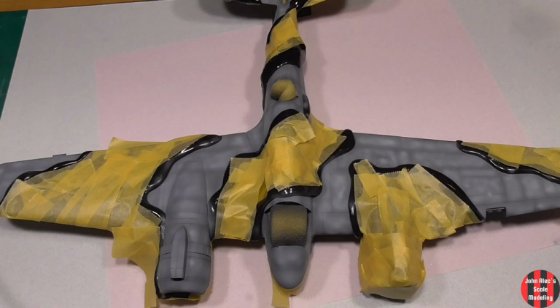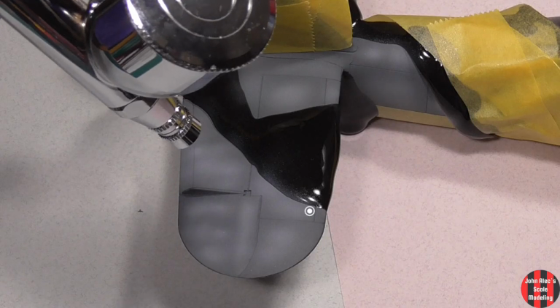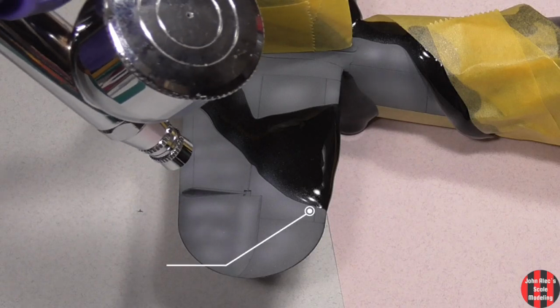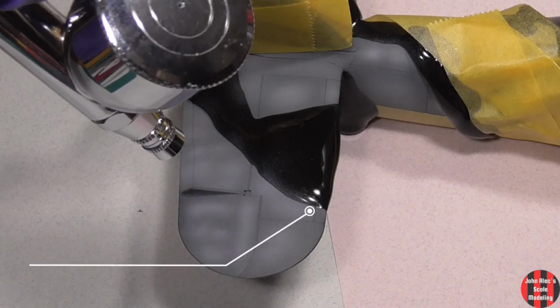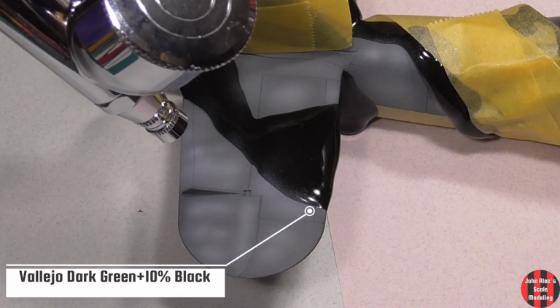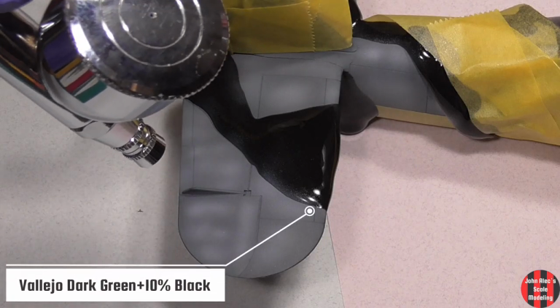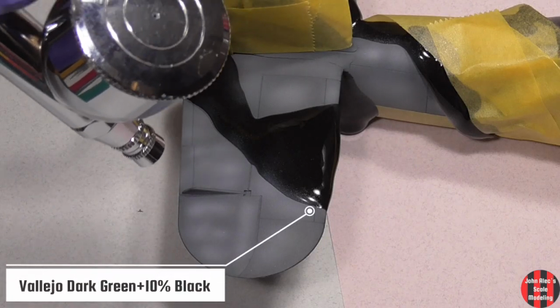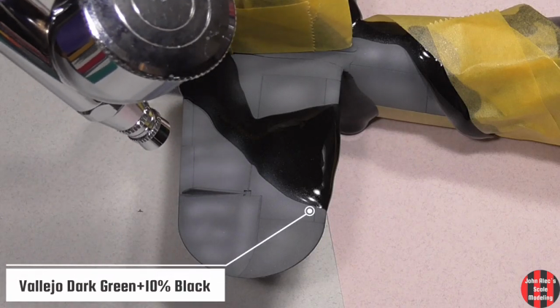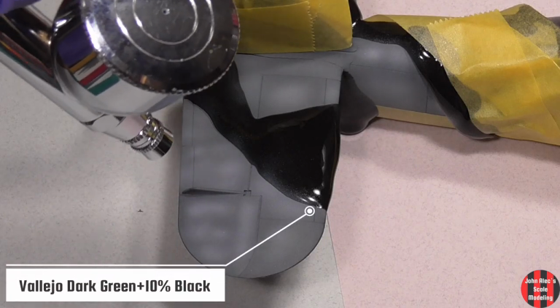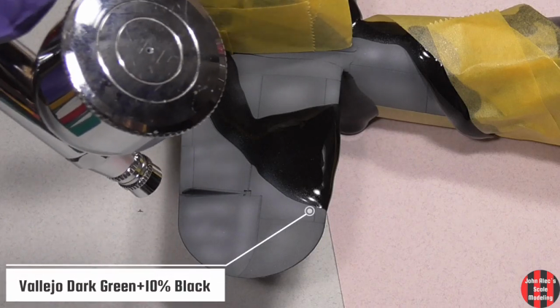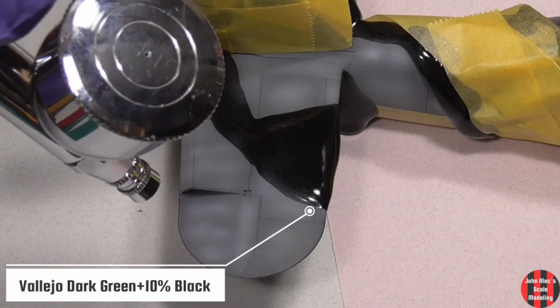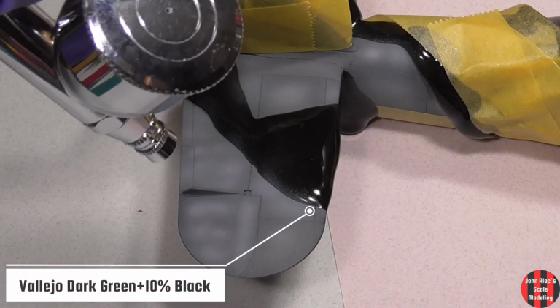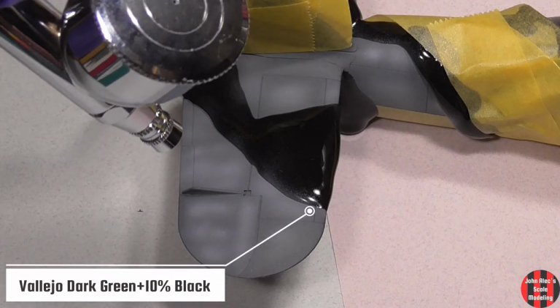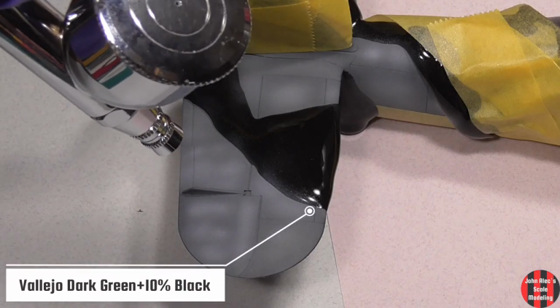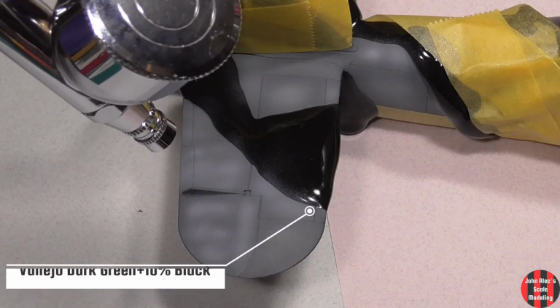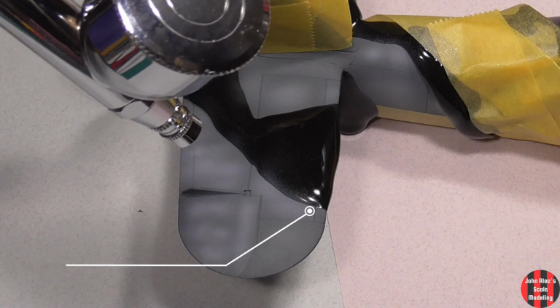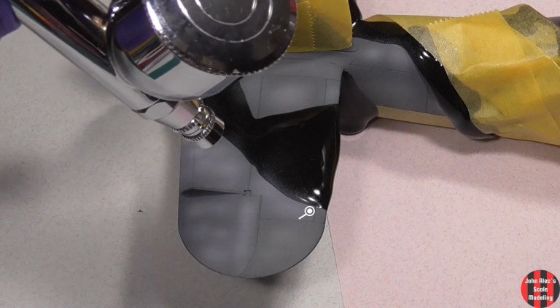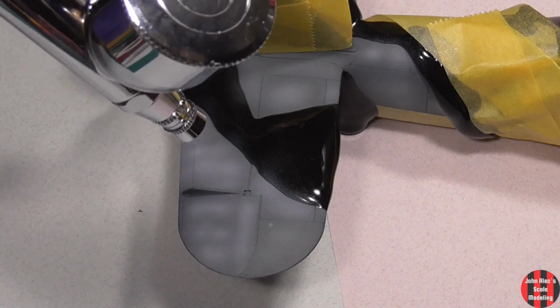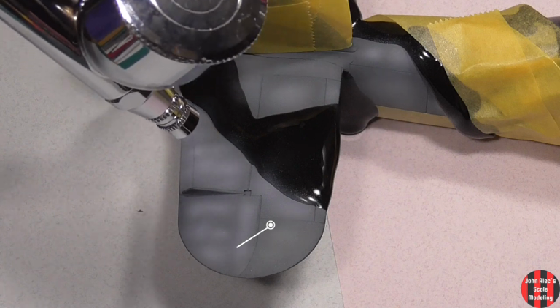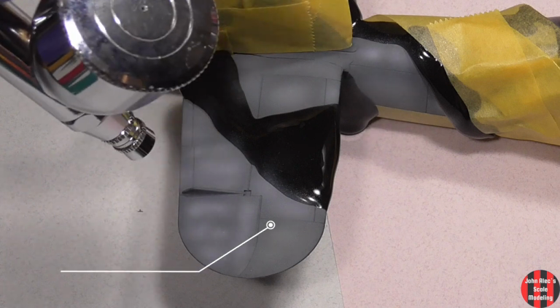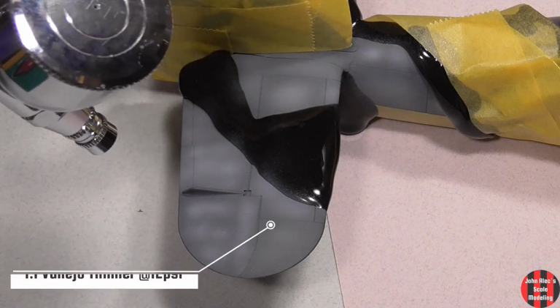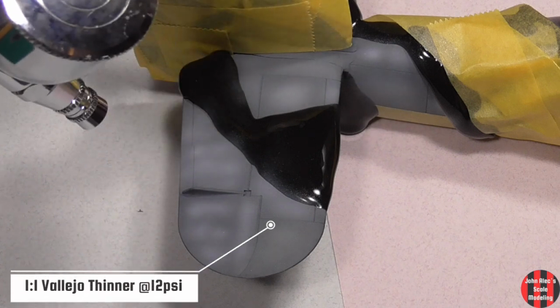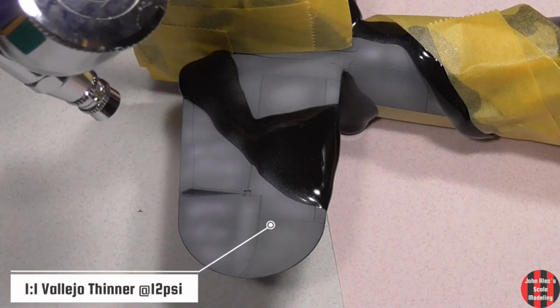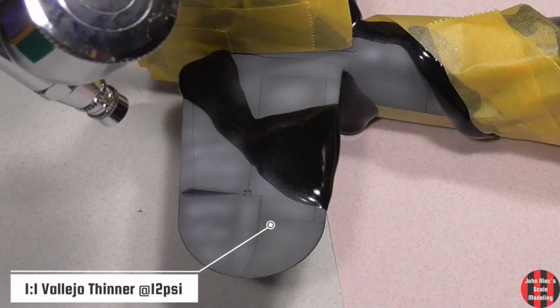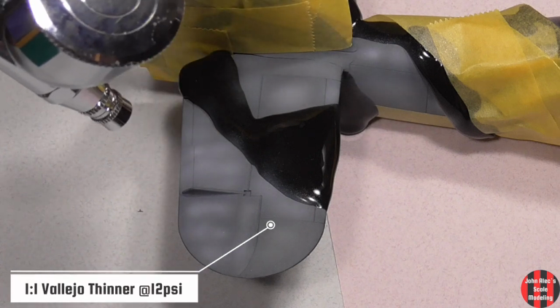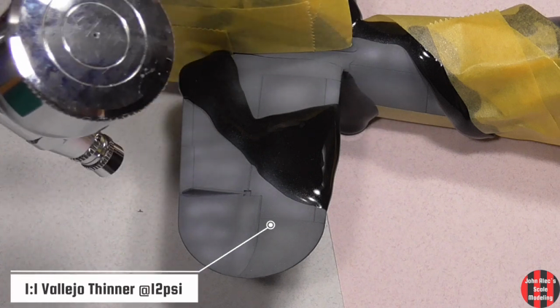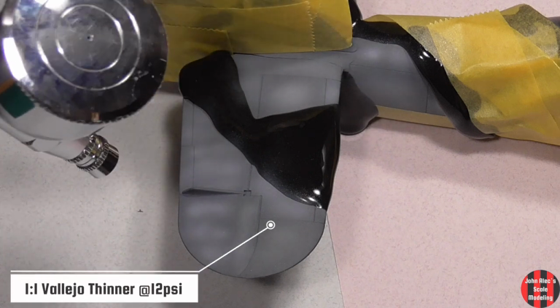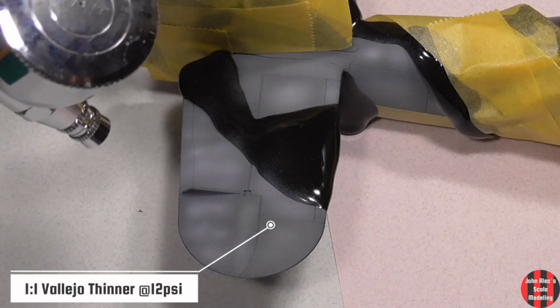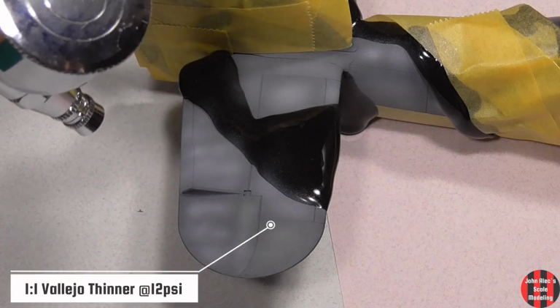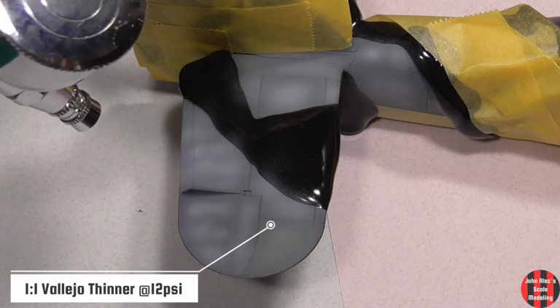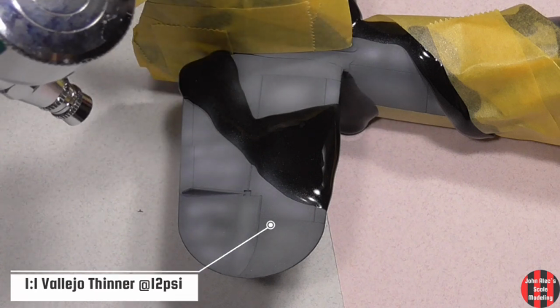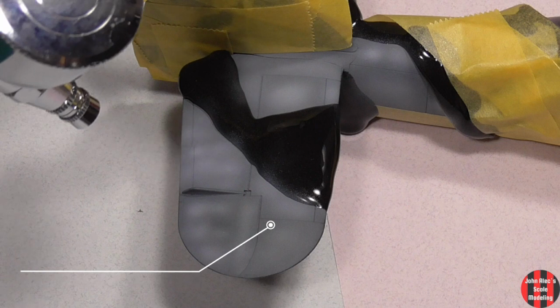I could not get the Mission RAF Dark Green to spray right, so I used Vallejo Dark Green with some Vallejo Black added in. Same as before, I built it up nice and slow.